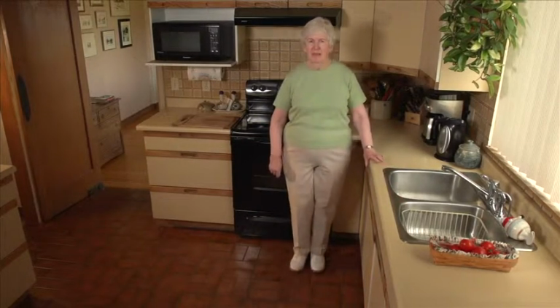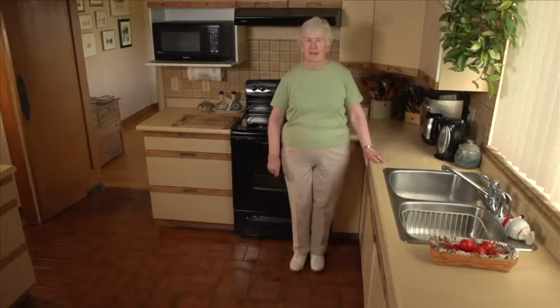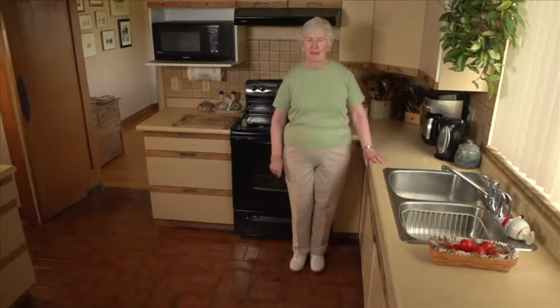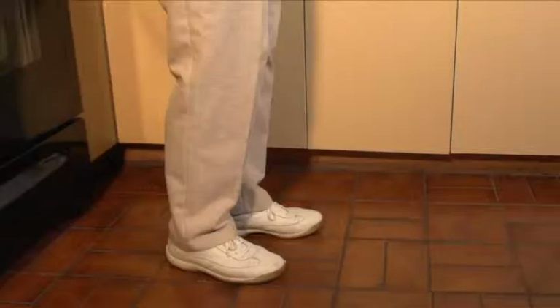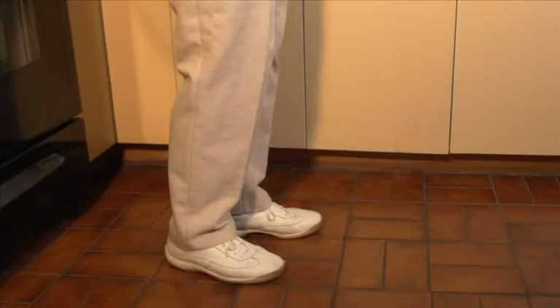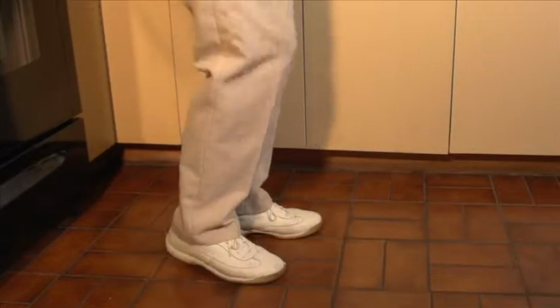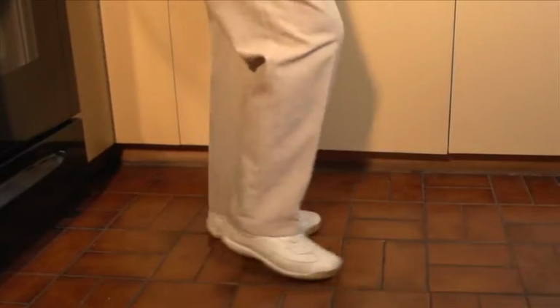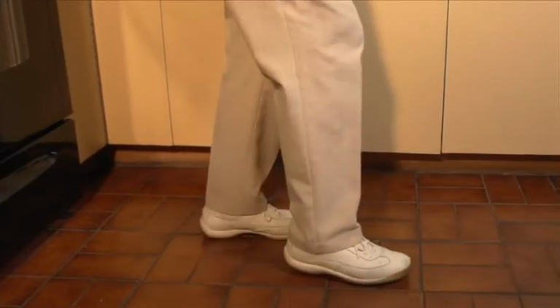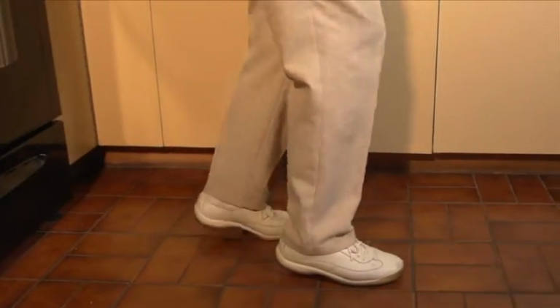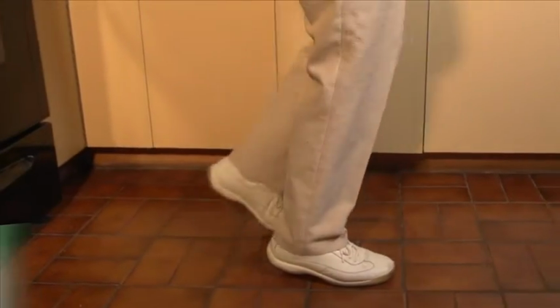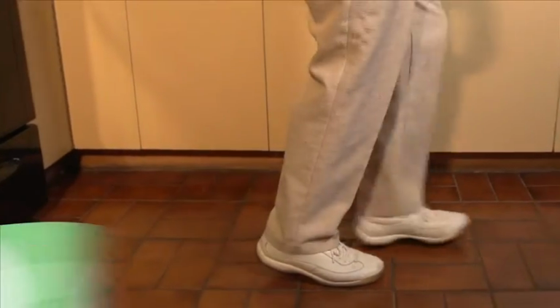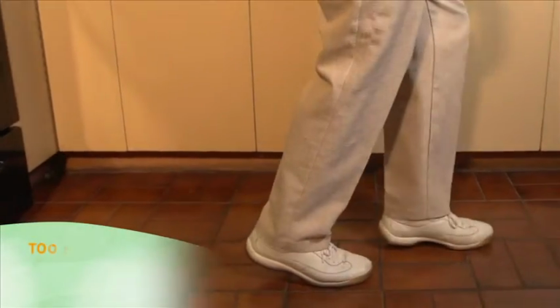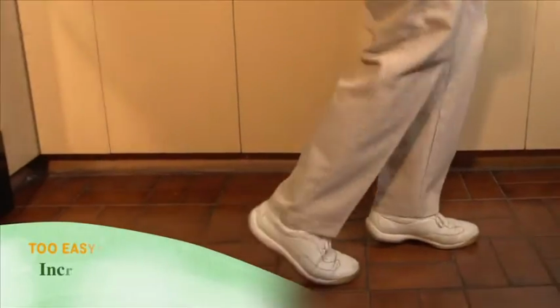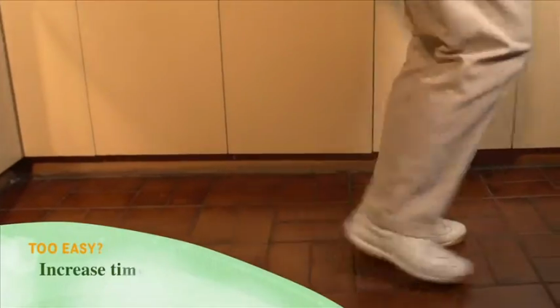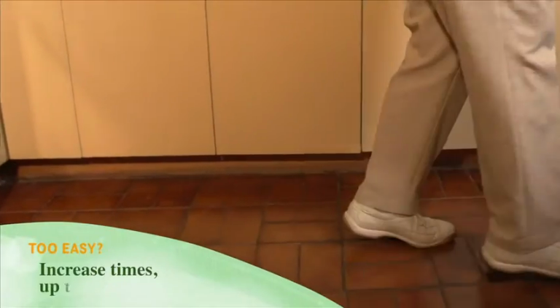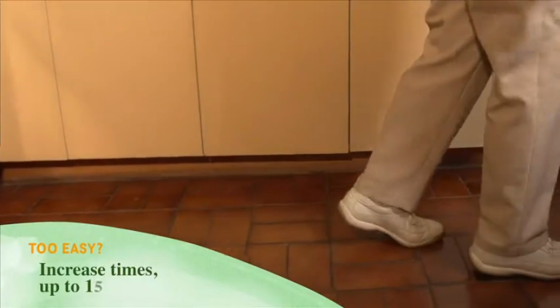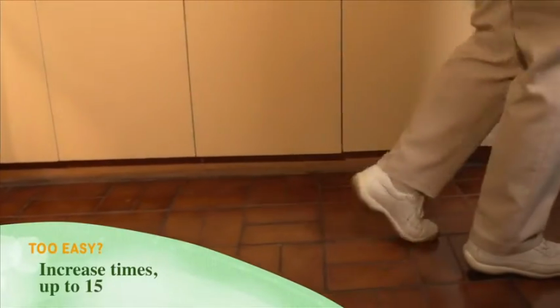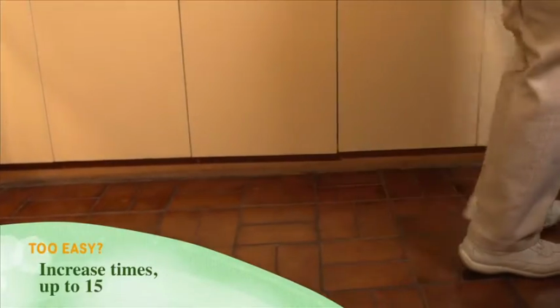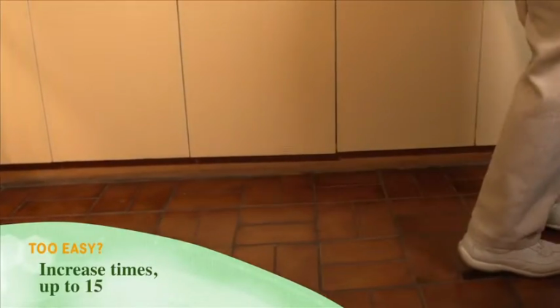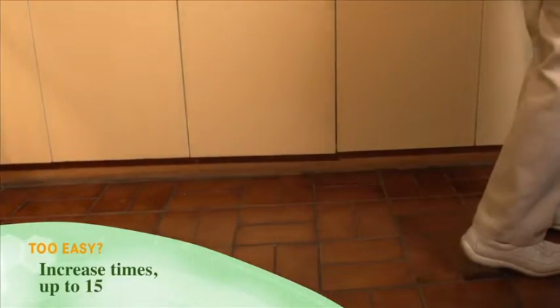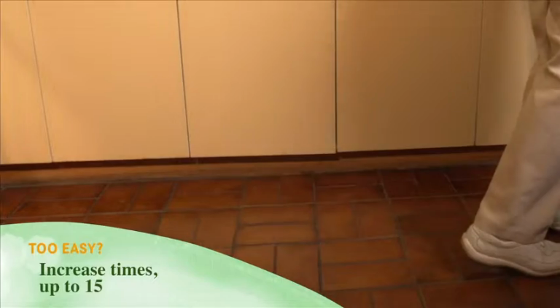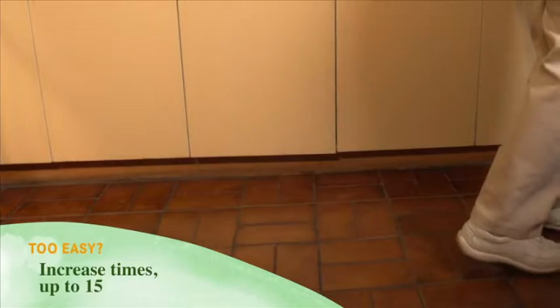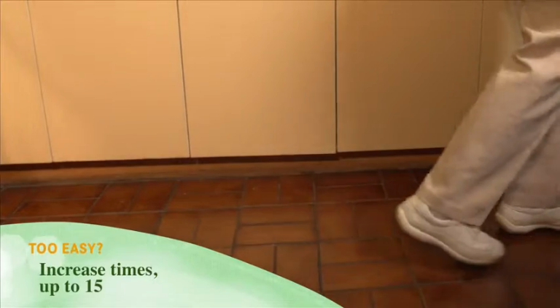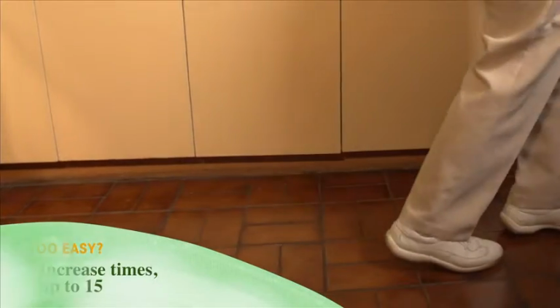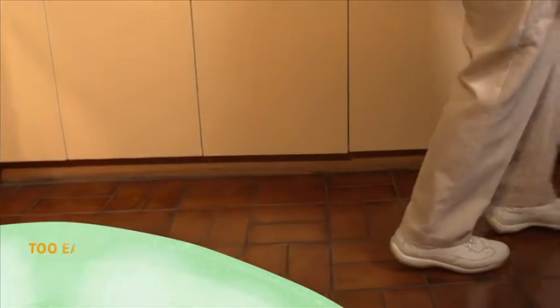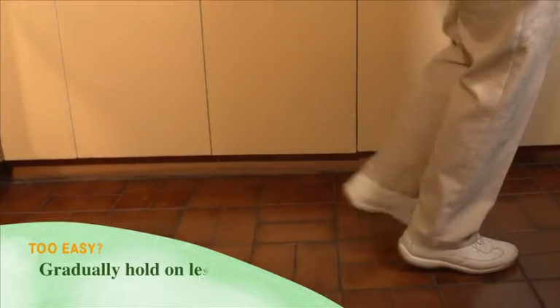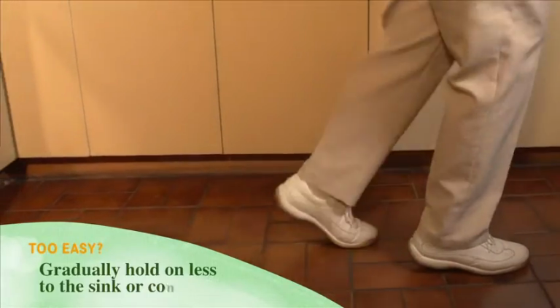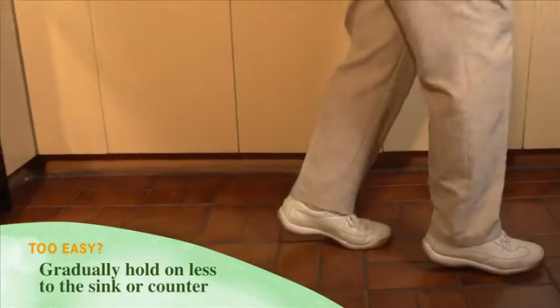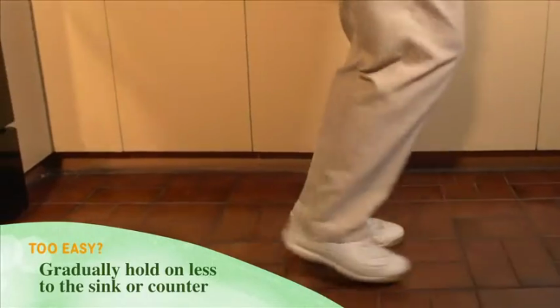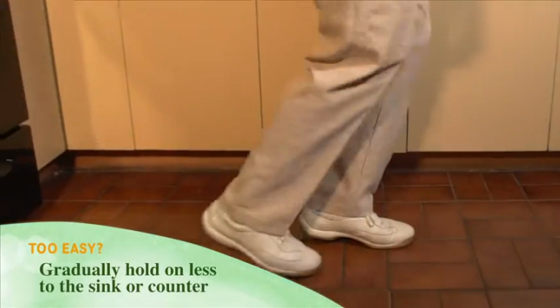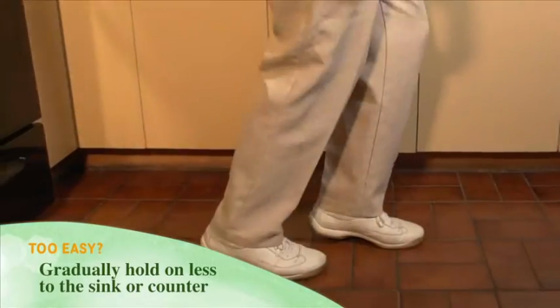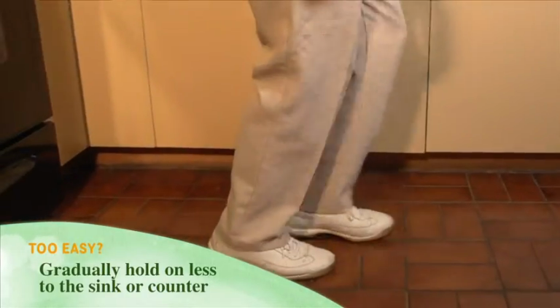Too easy? Gradually increase the number of times up to 15 times with each leg. Gradually hold on less to the sink or counter.